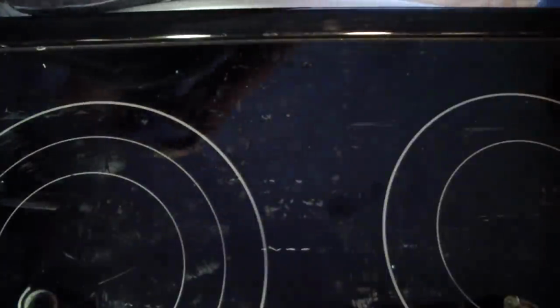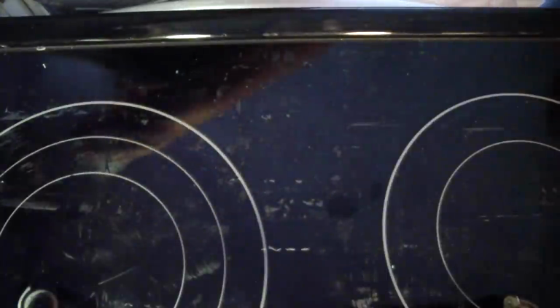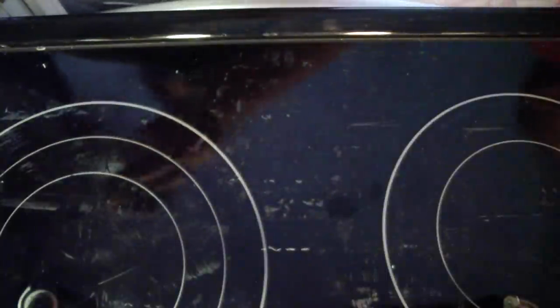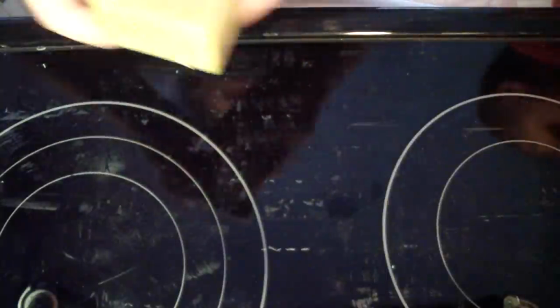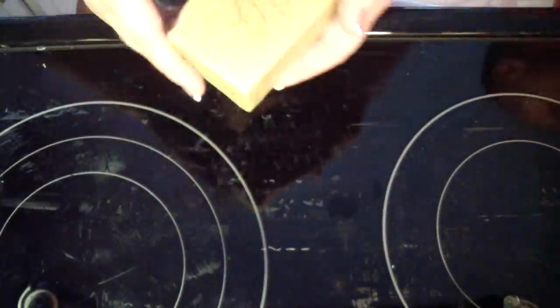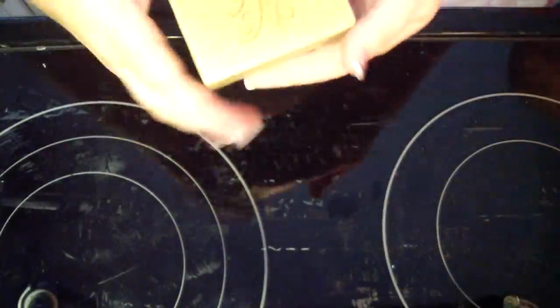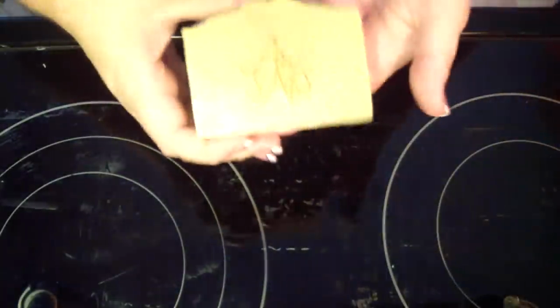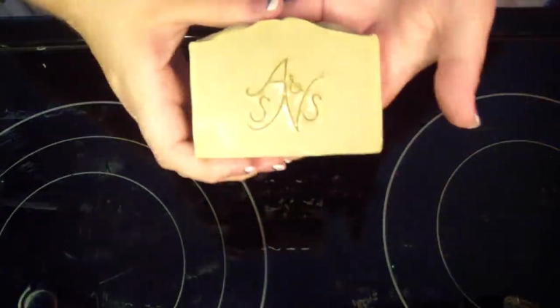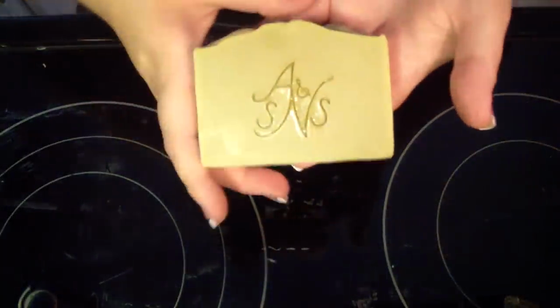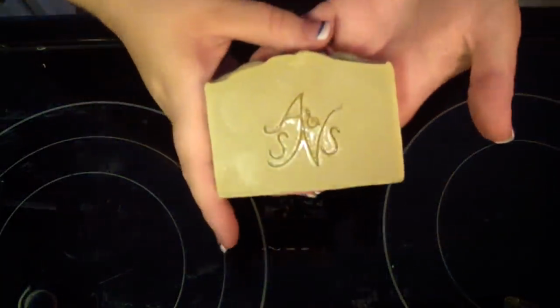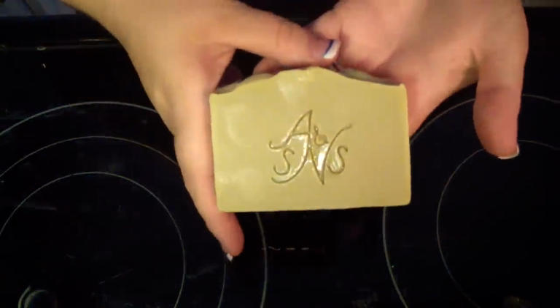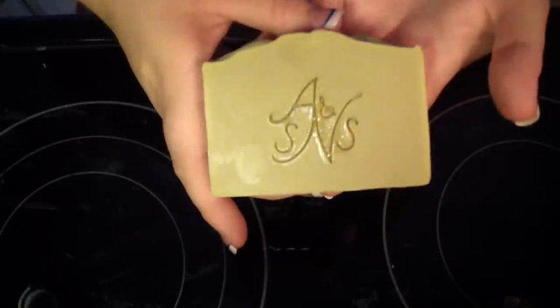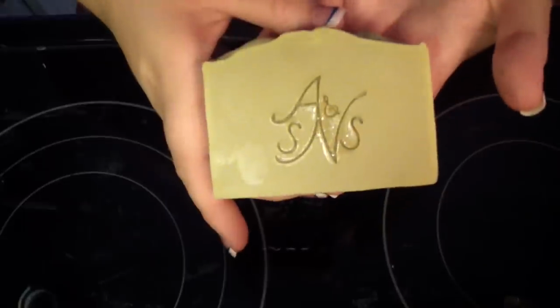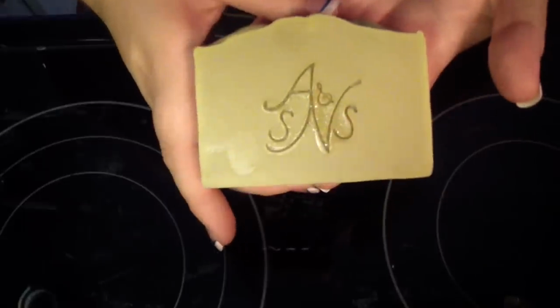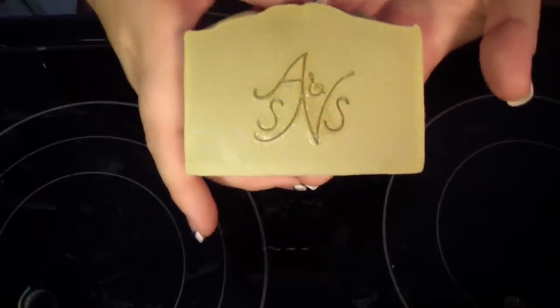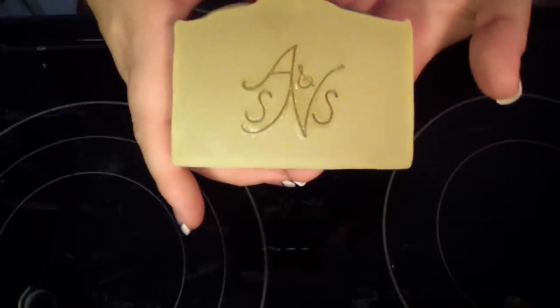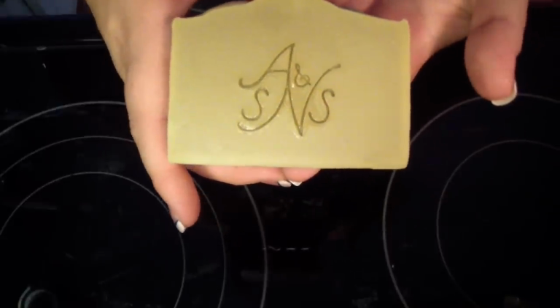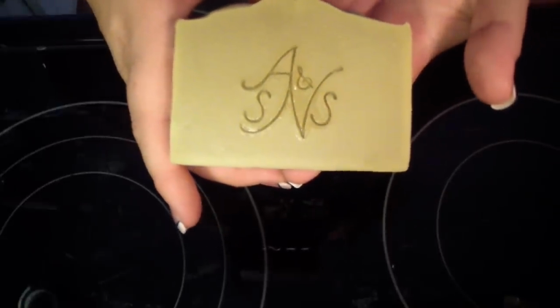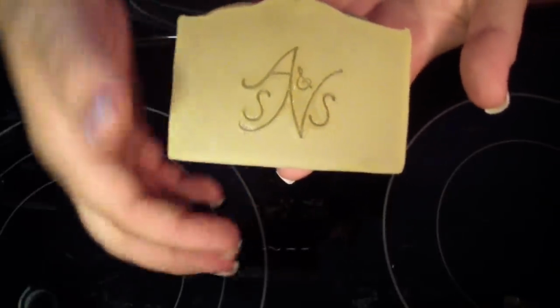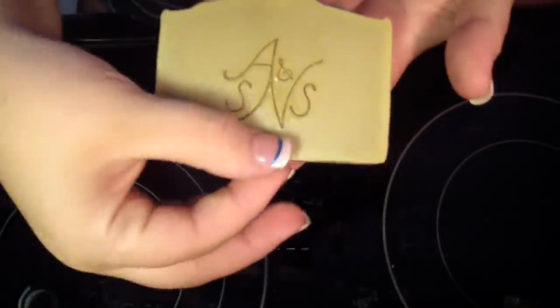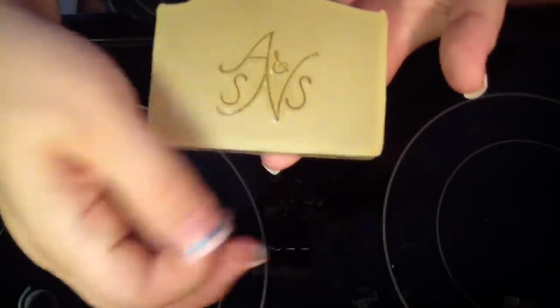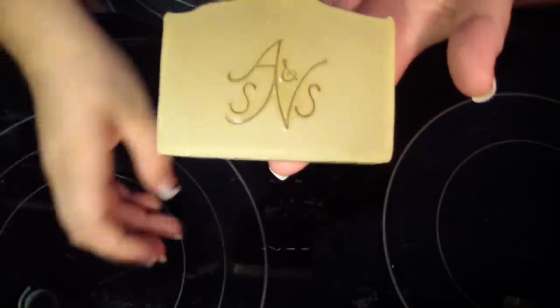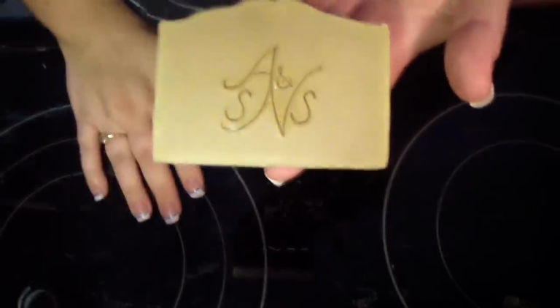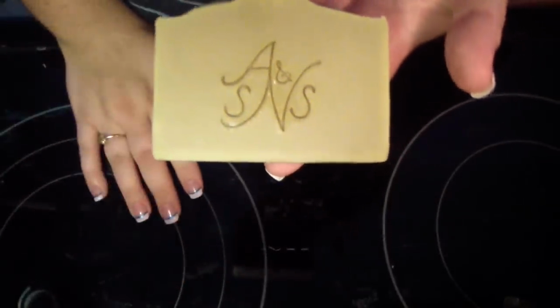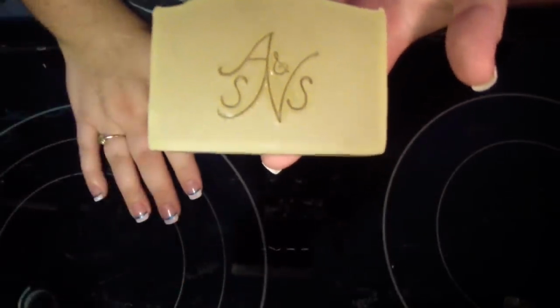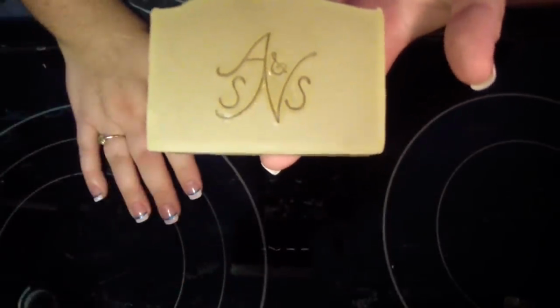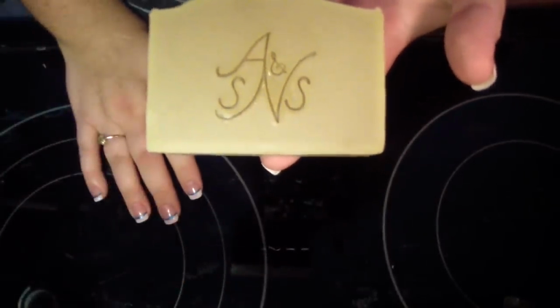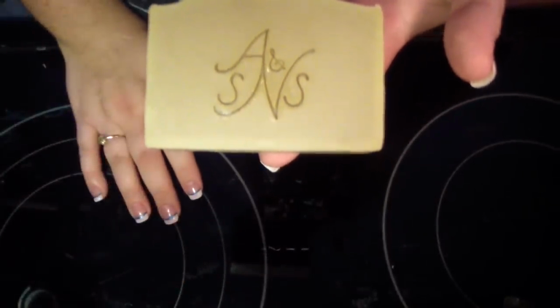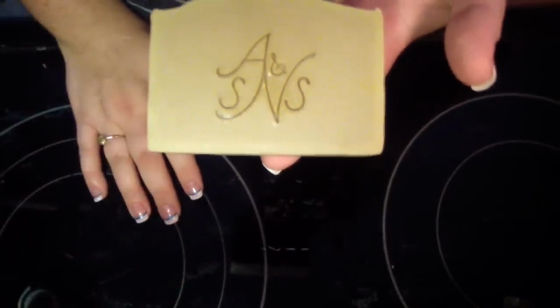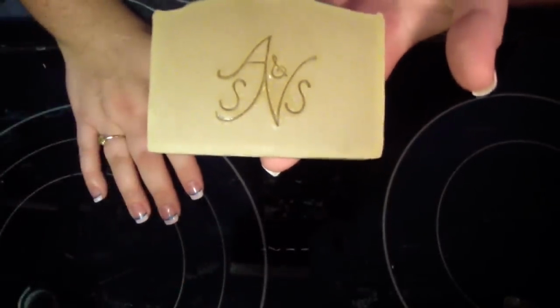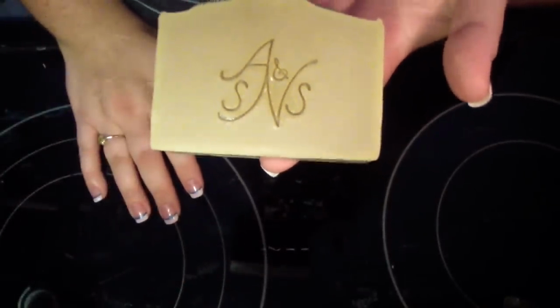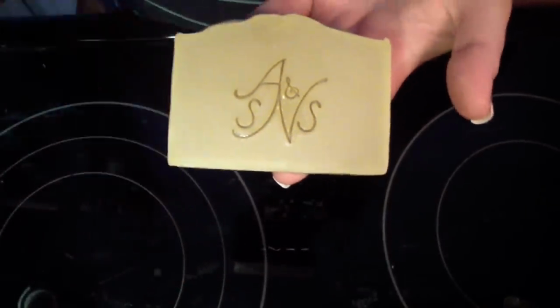Okay, this one's pretty dry. So I was going to show you guys the finished stamp. And this is how I stamp my soaps. Thanks for watching.